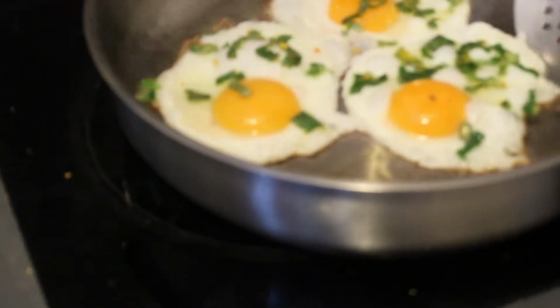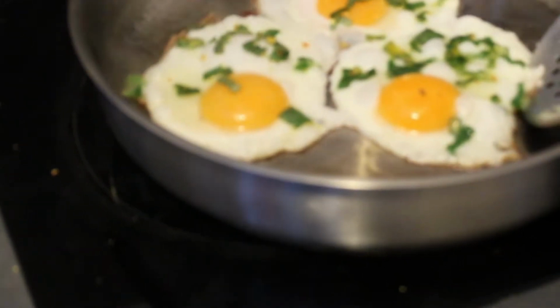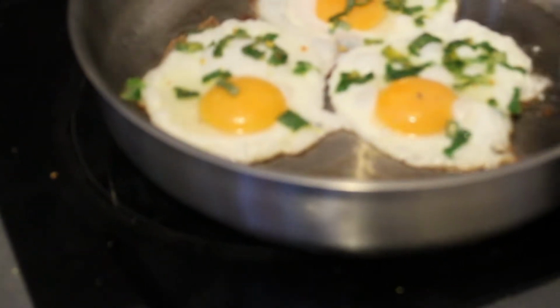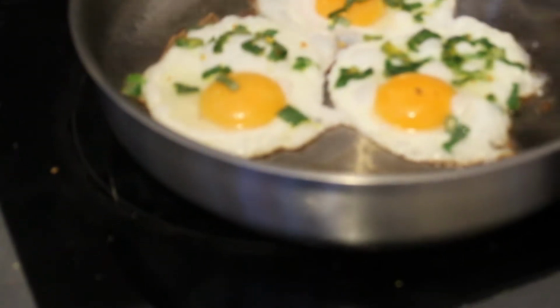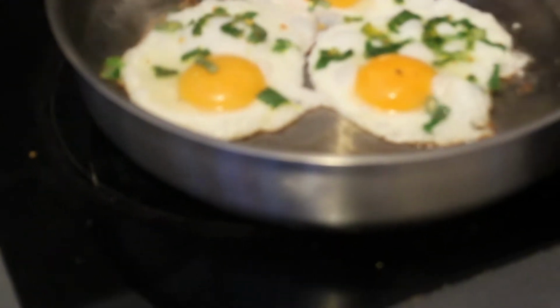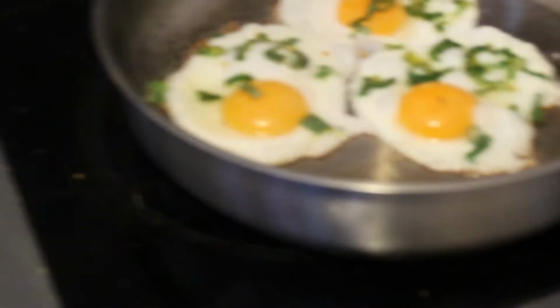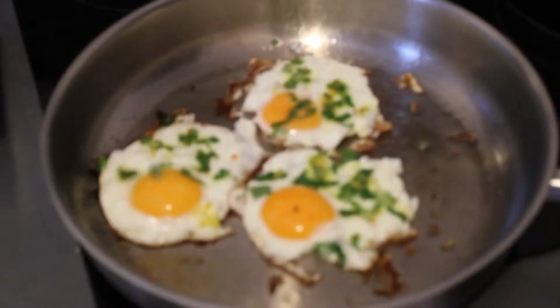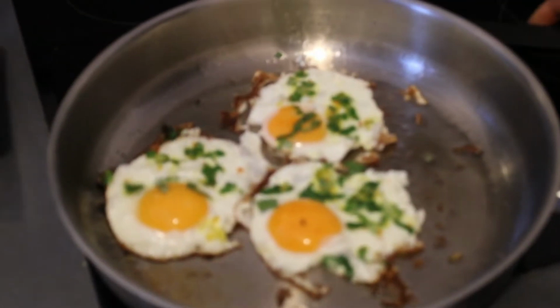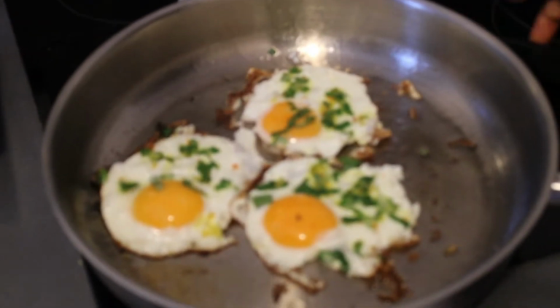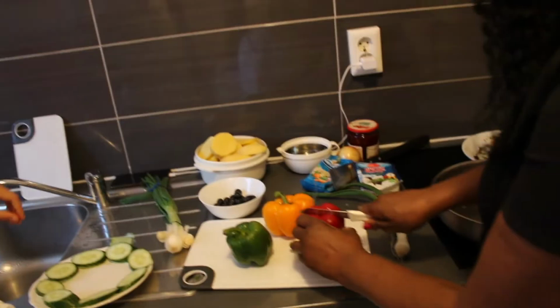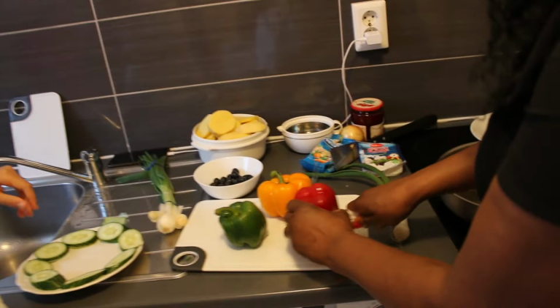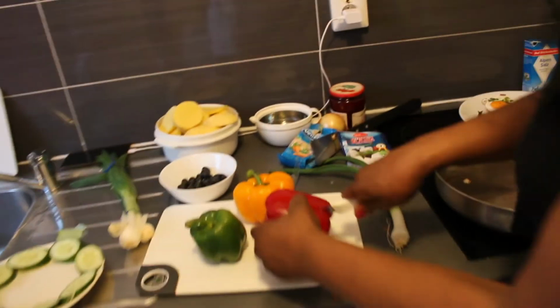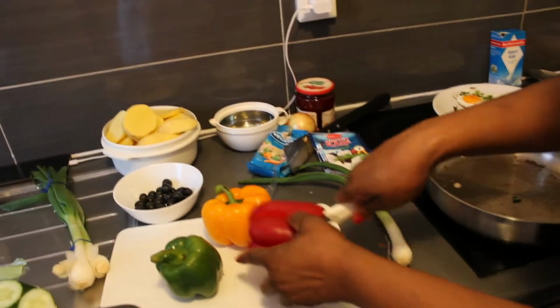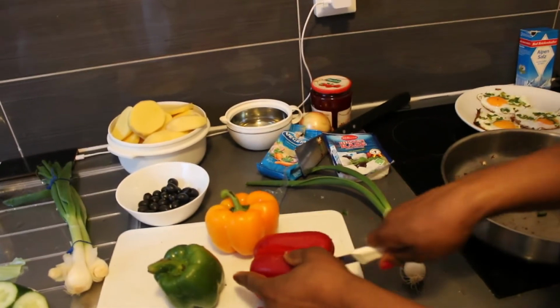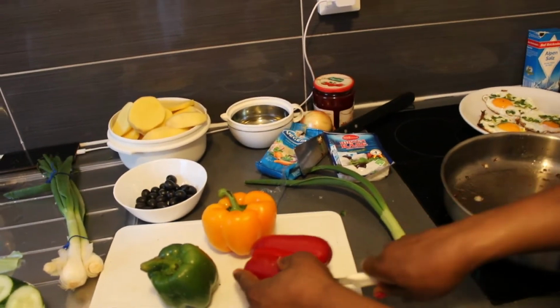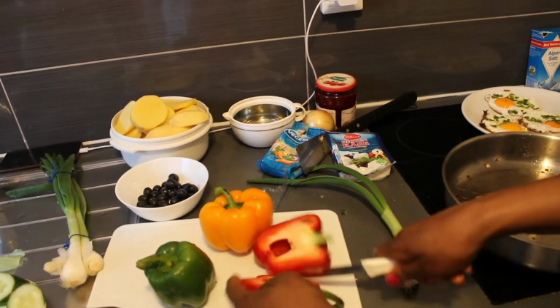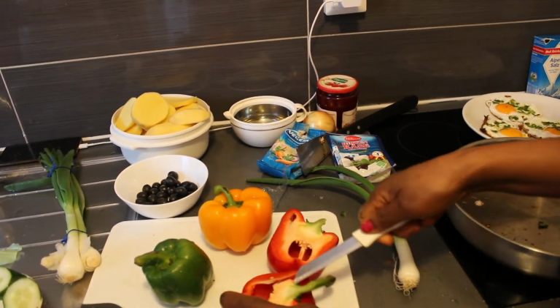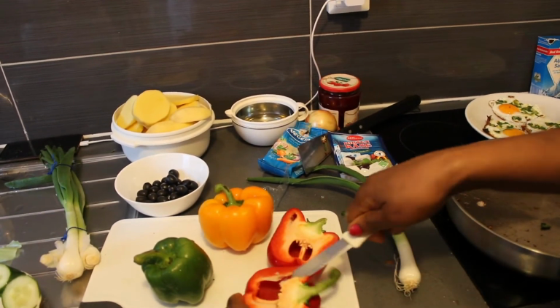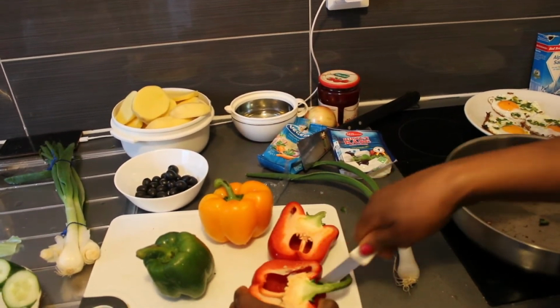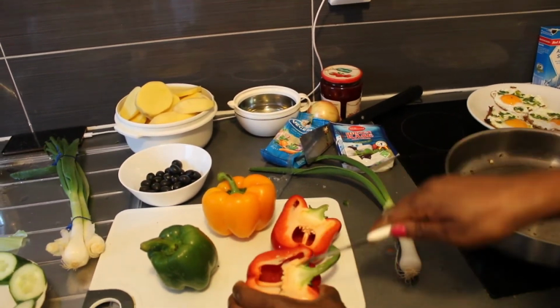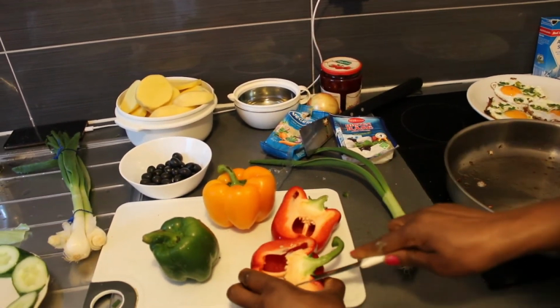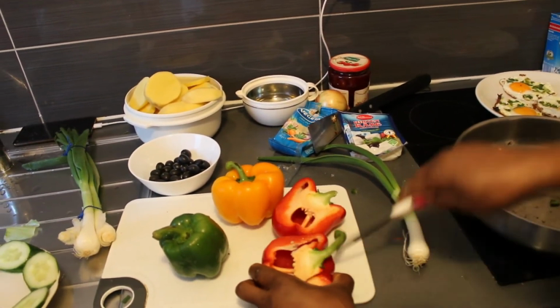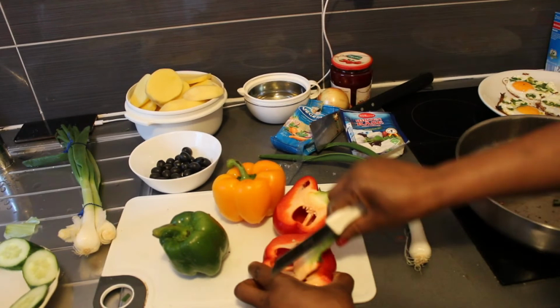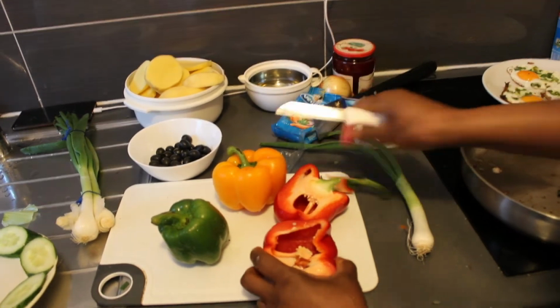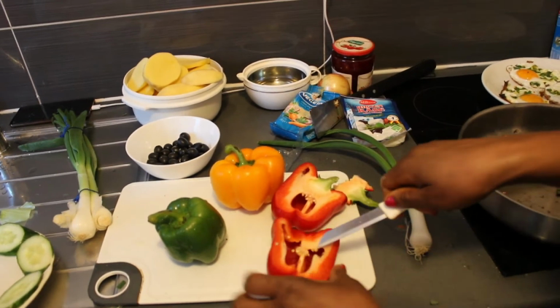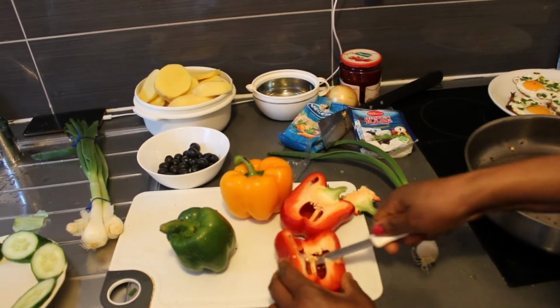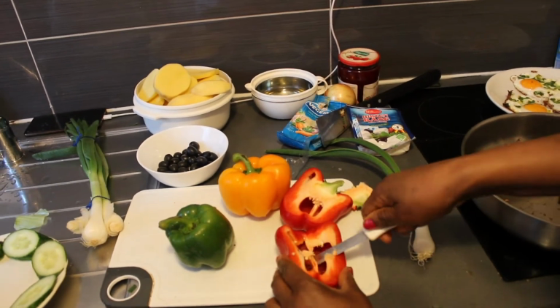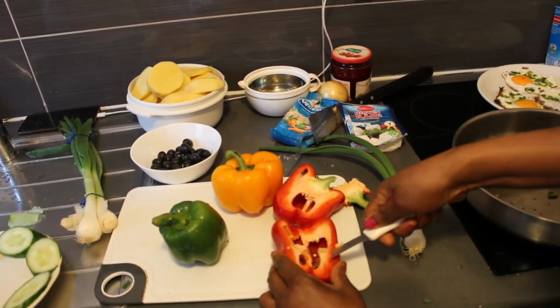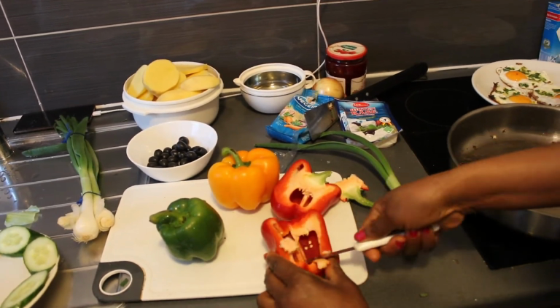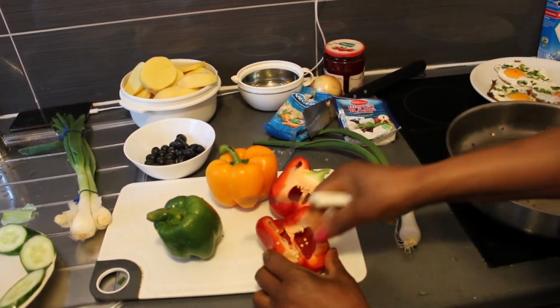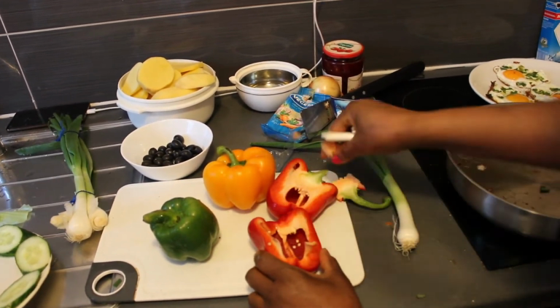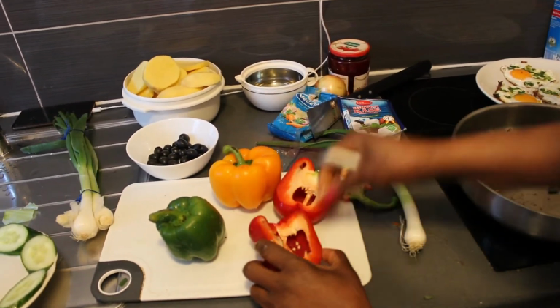As you can see, the eggs are ready and we're gonna be moving on to cut the paprika. So first of all, you're gonna cut it in the middle and then cut it into small slices for it to be ready to go into the frying pan.